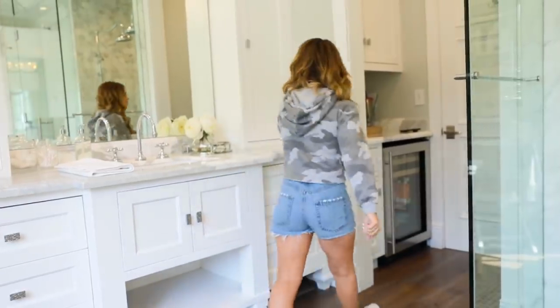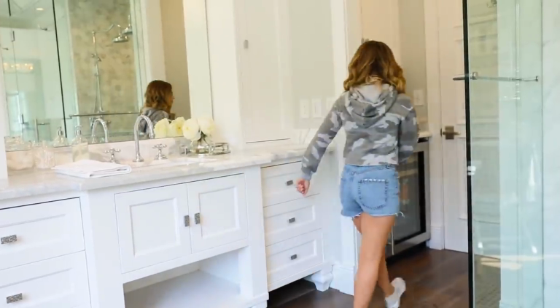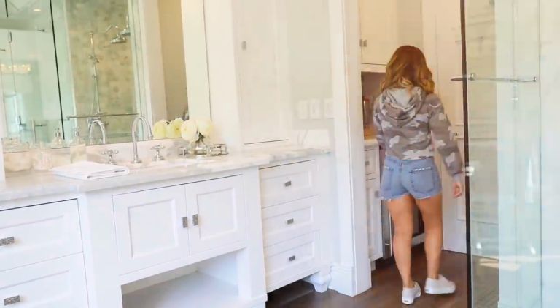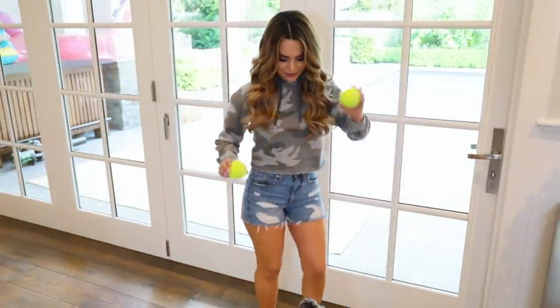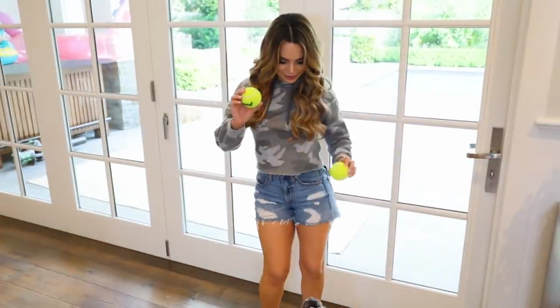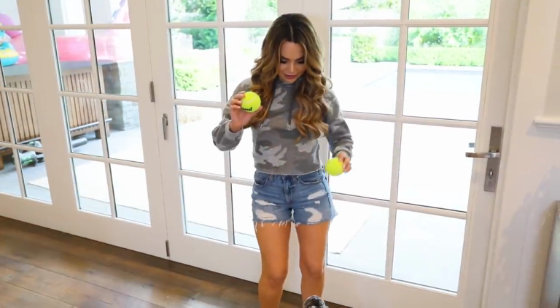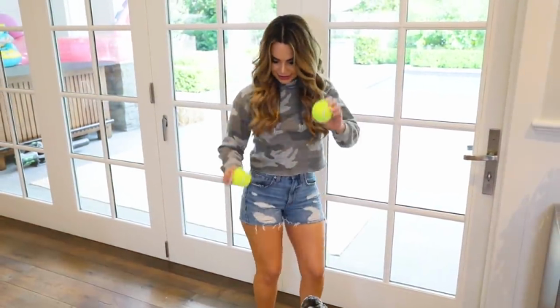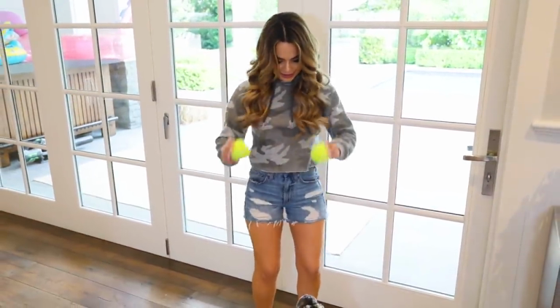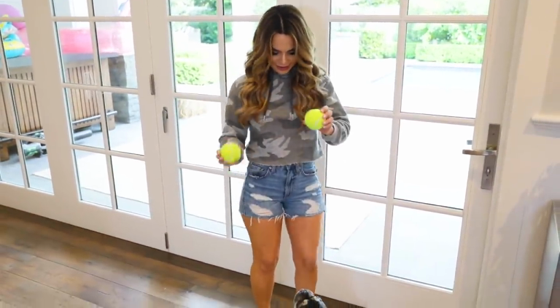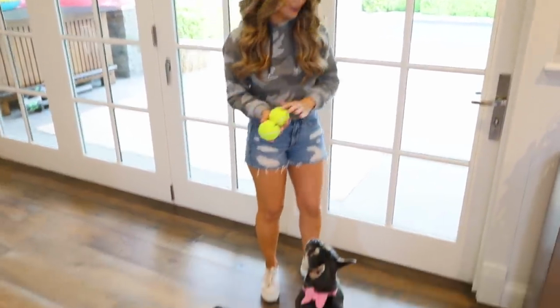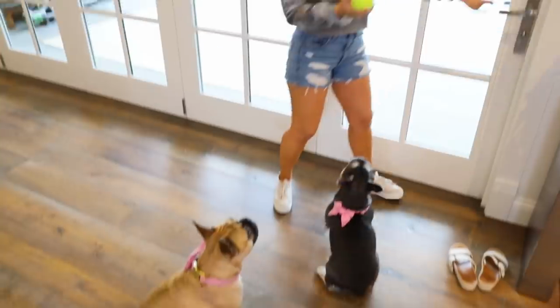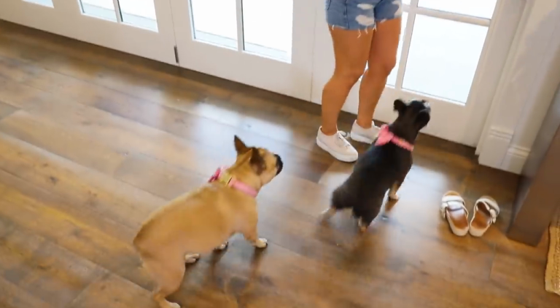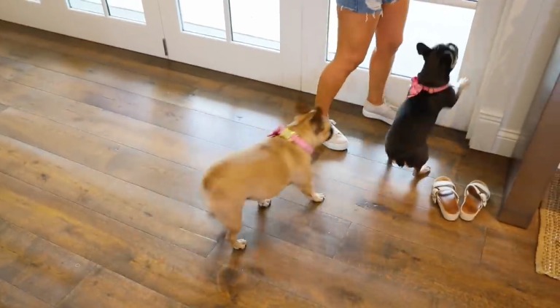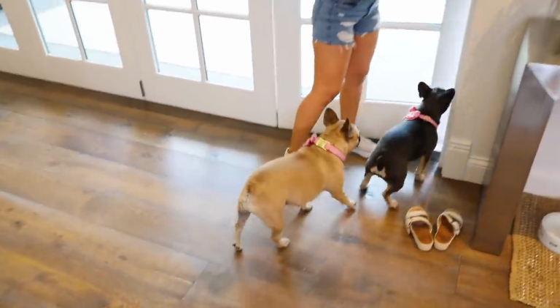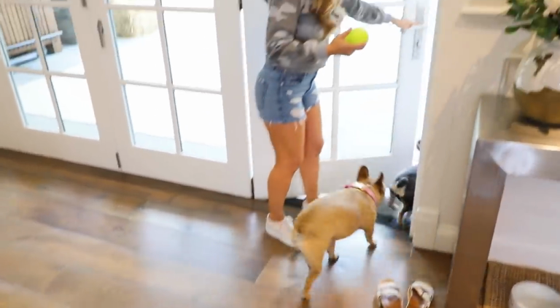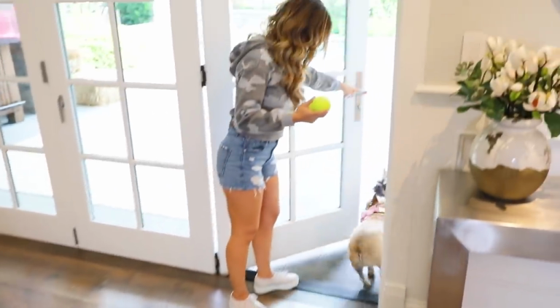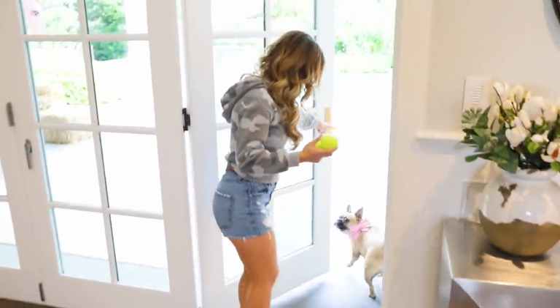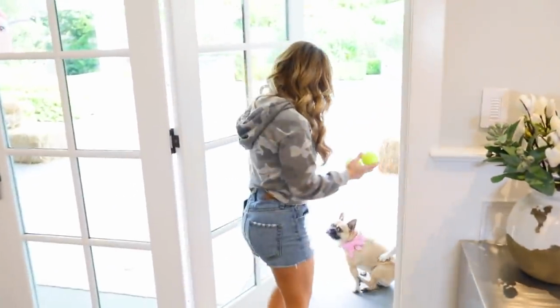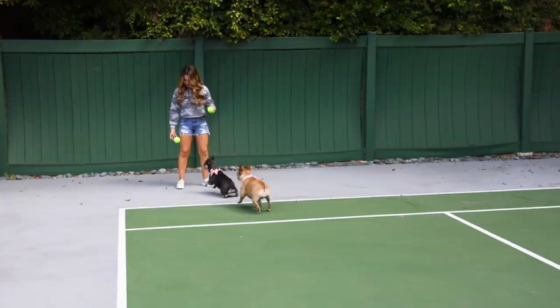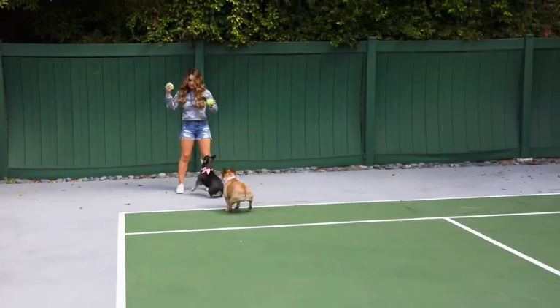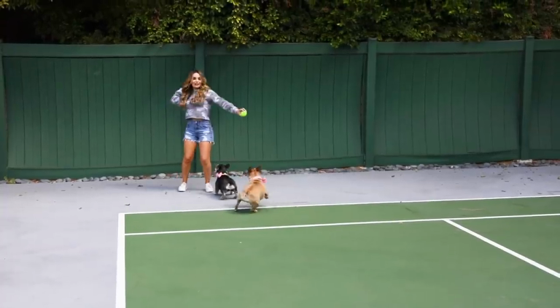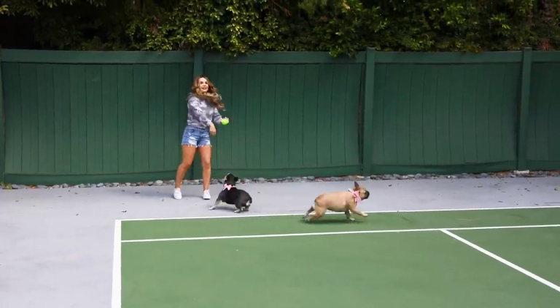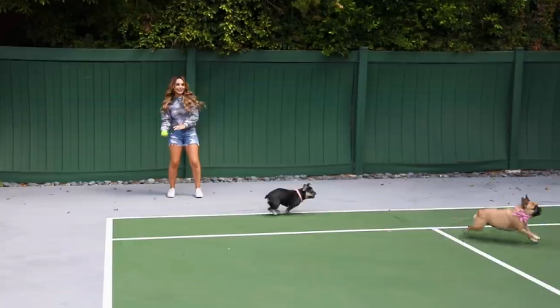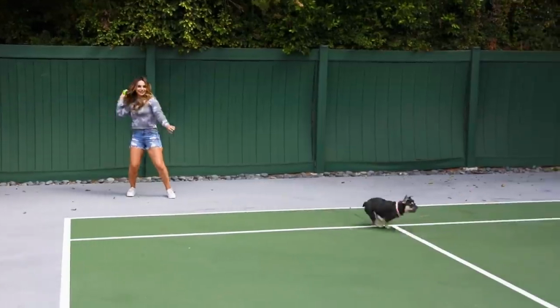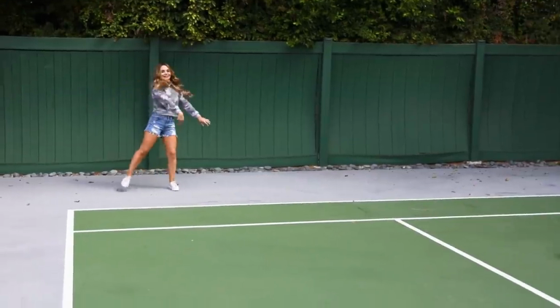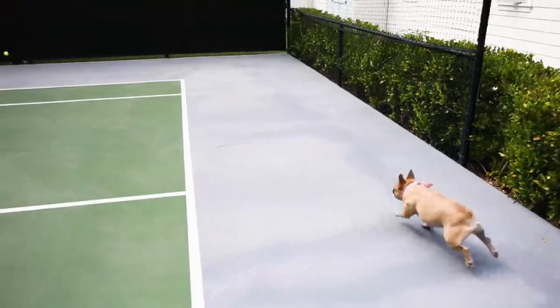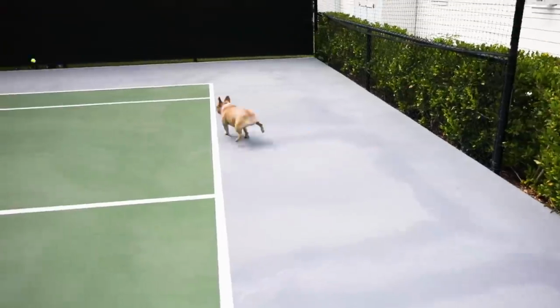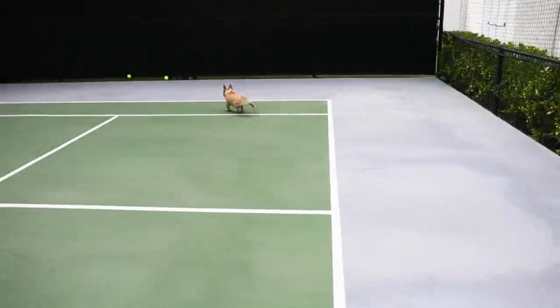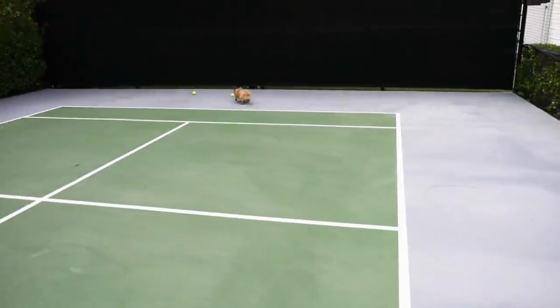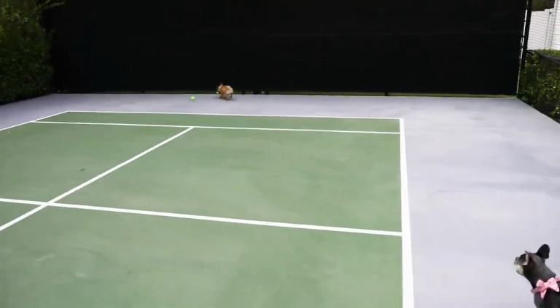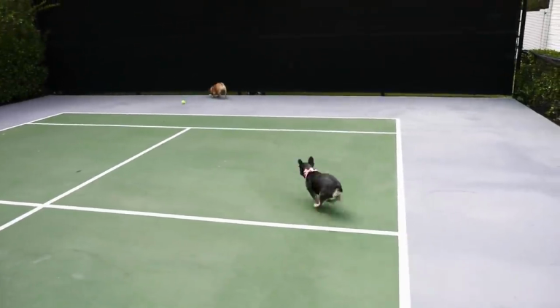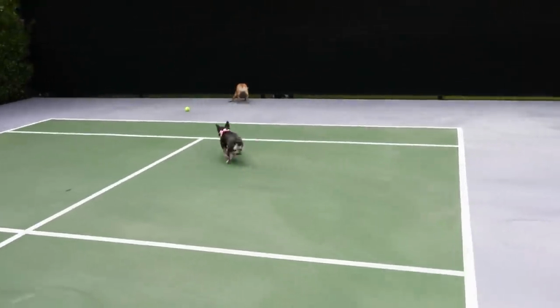Even though it's the weekend I stay pretty active, starting with playing with the dogs. Sometimes I take them on a walk, and sometimes I just play fetch with them in the backyard. Exercising my dogs everyday is really important because they have a lot of energy — they have energy to burn.